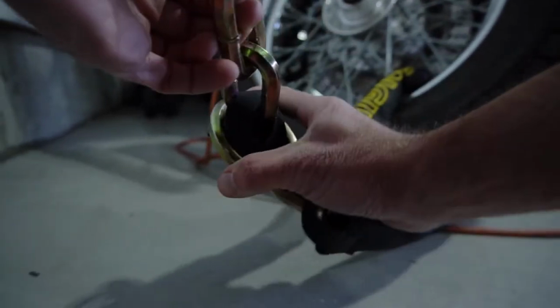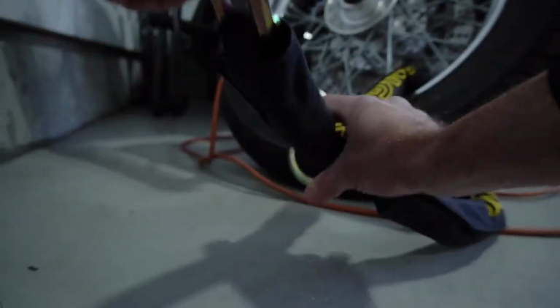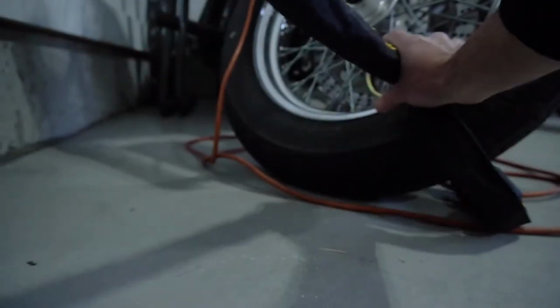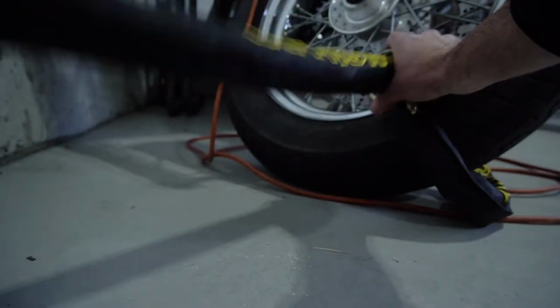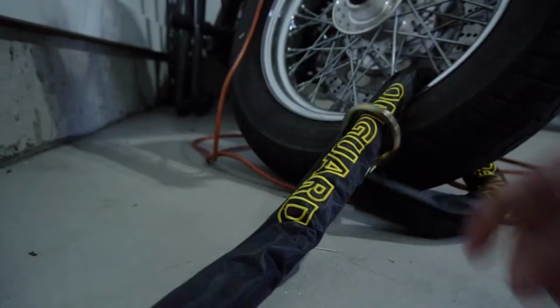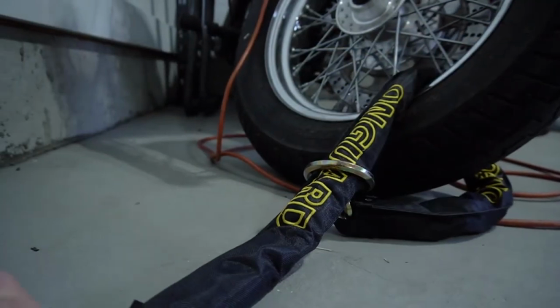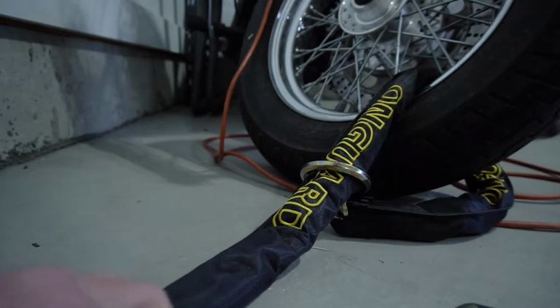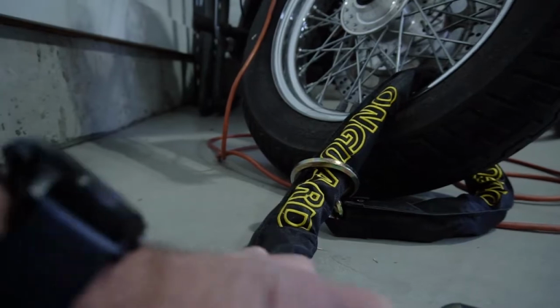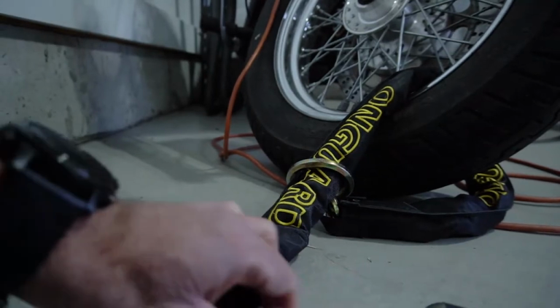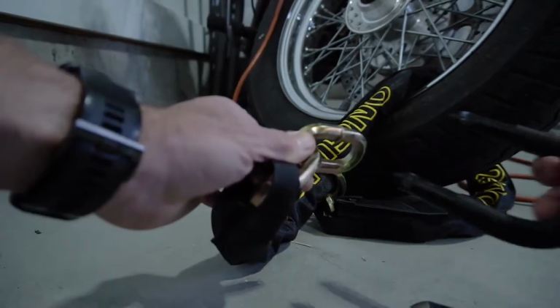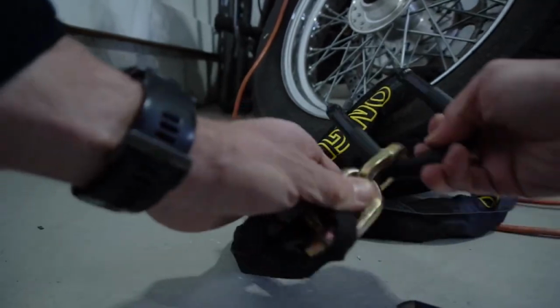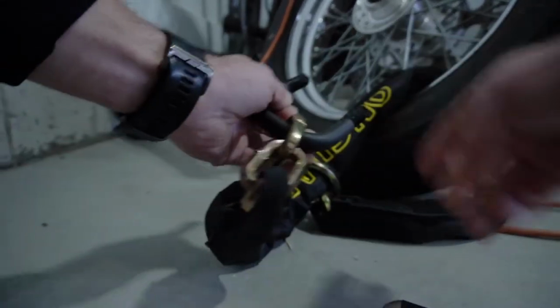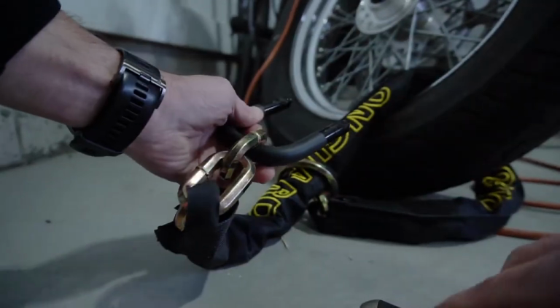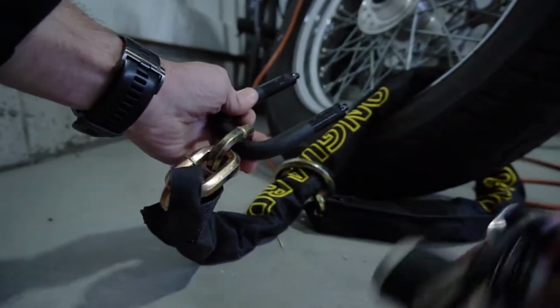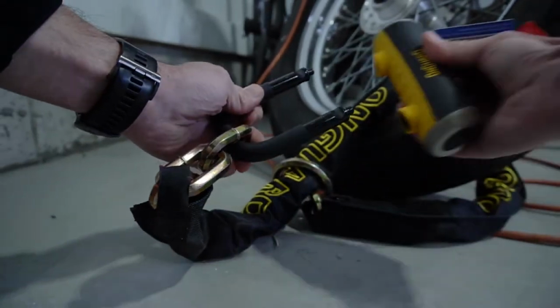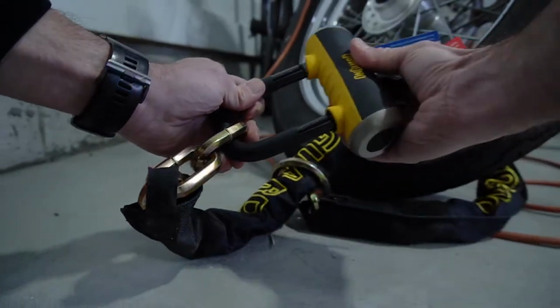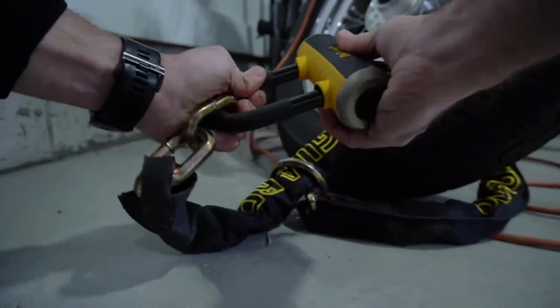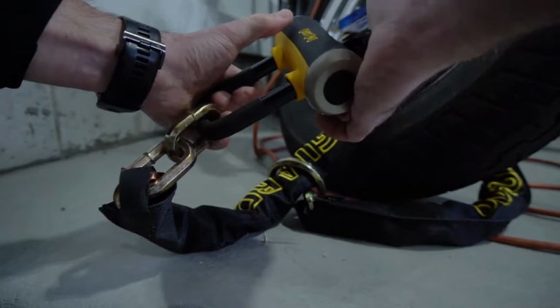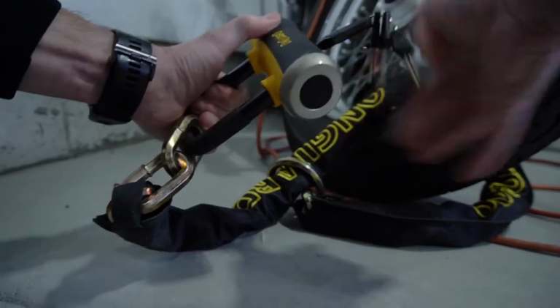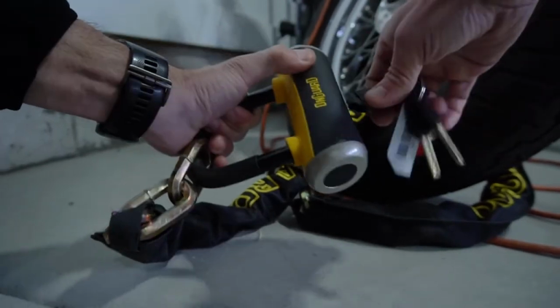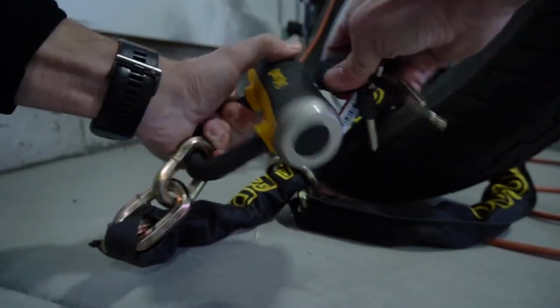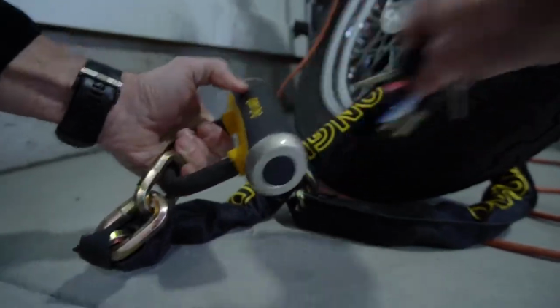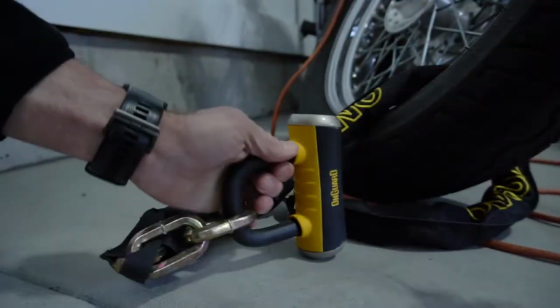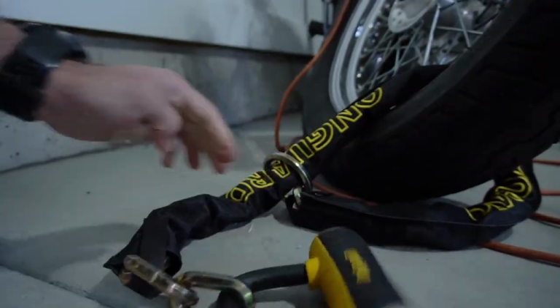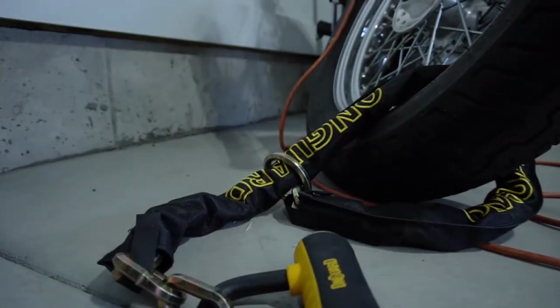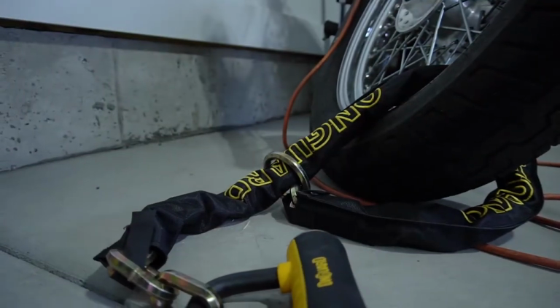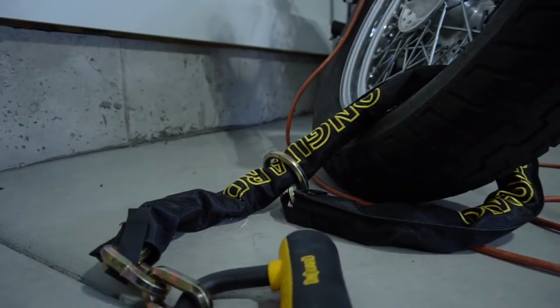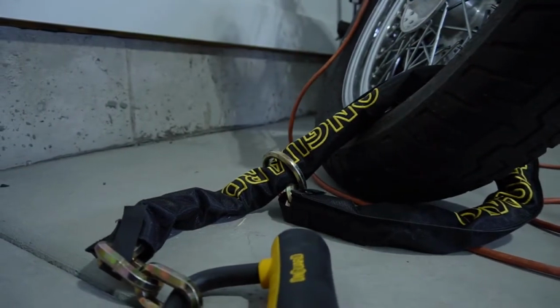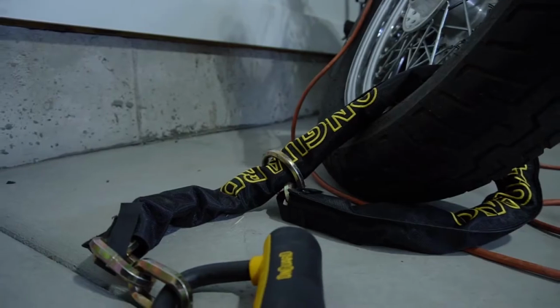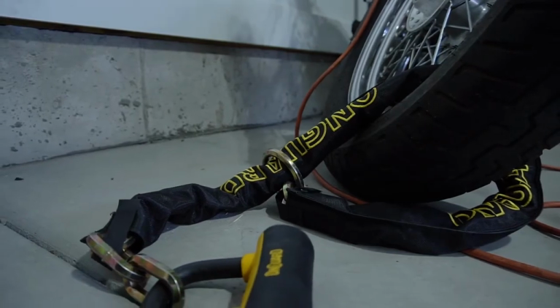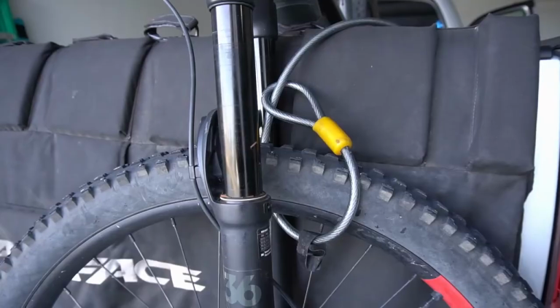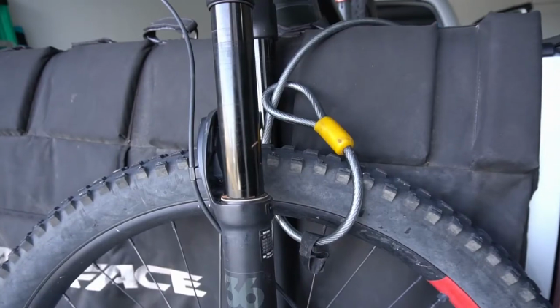You can see just how easy and convenient it is to lock up bikes or motorcycles with the On Guard Mastiff Lock. This is one of the main reasons why it's my go-to lock.